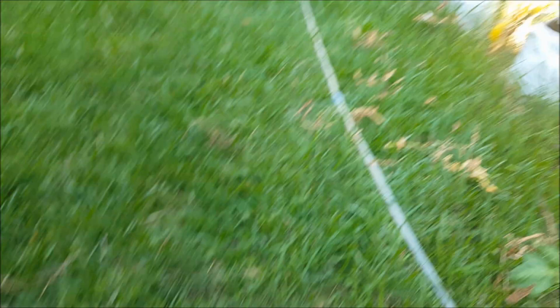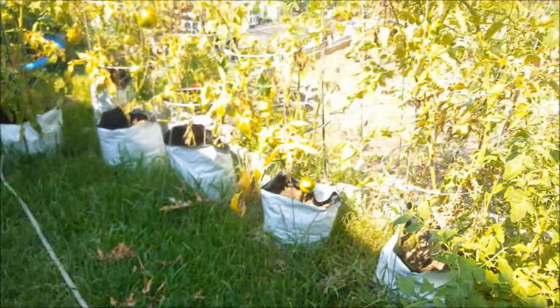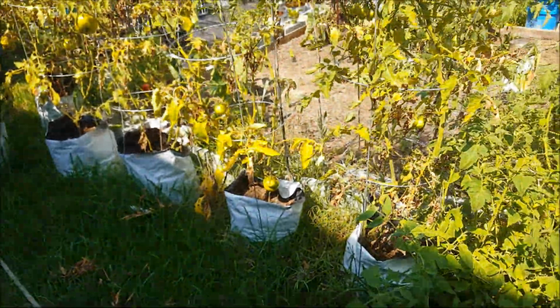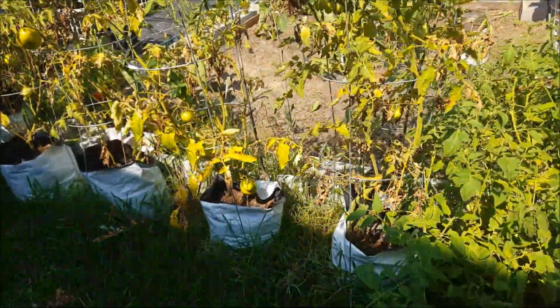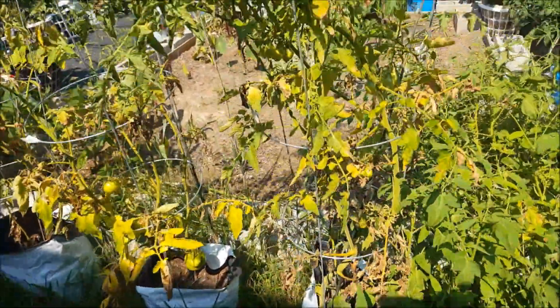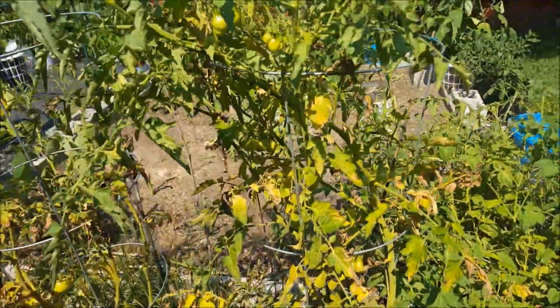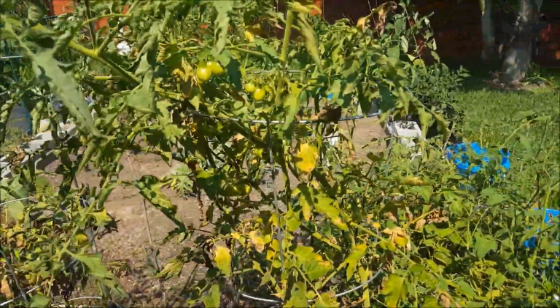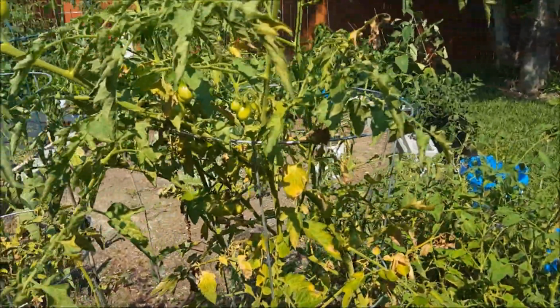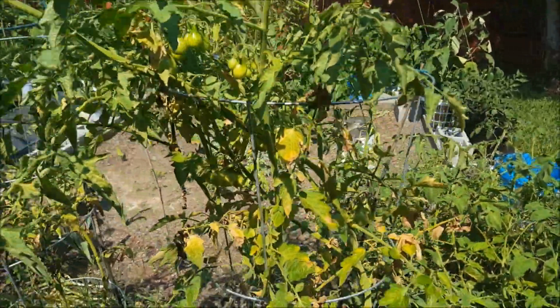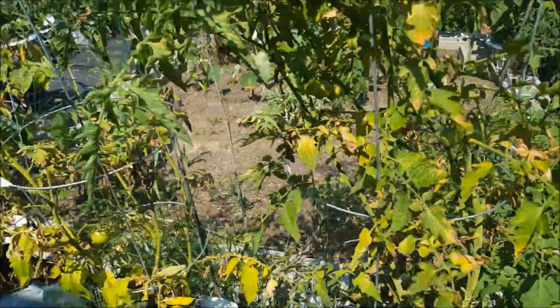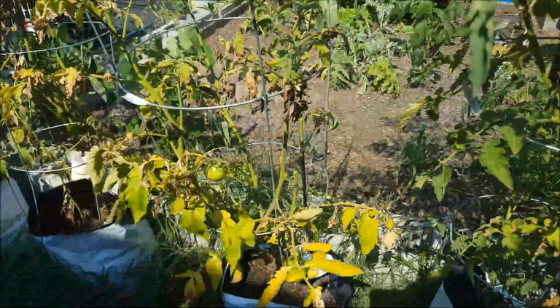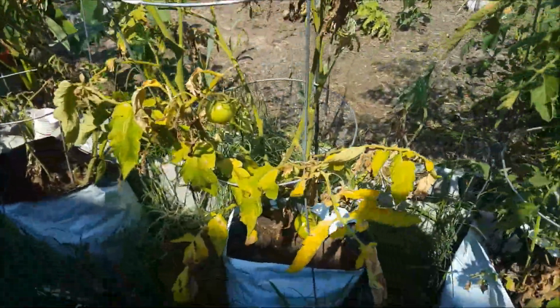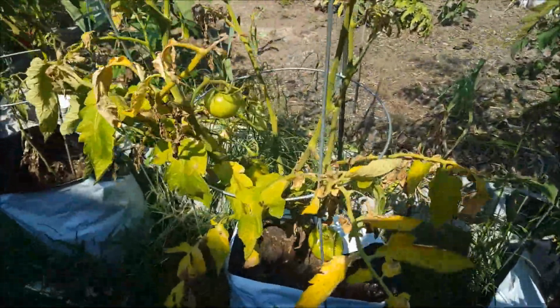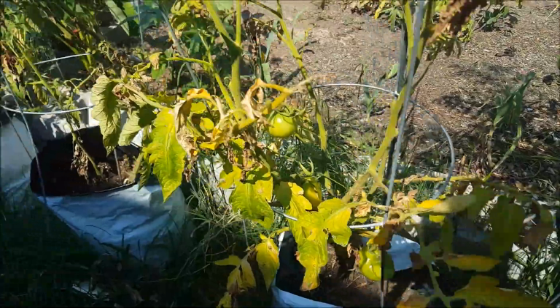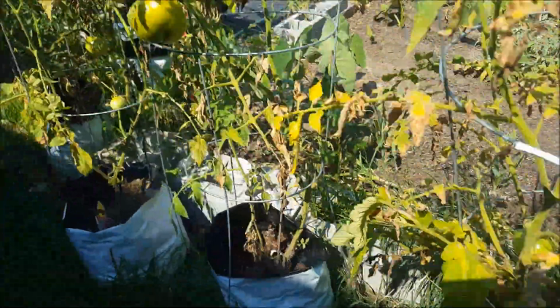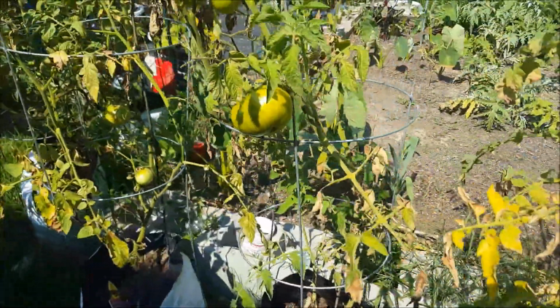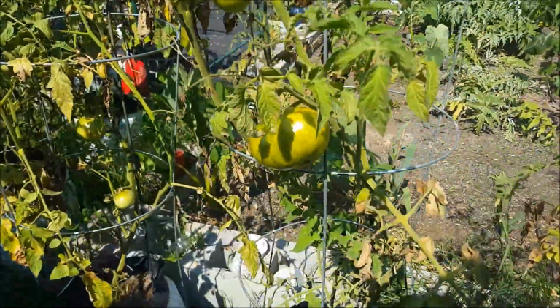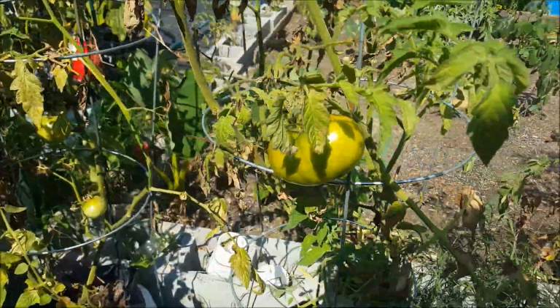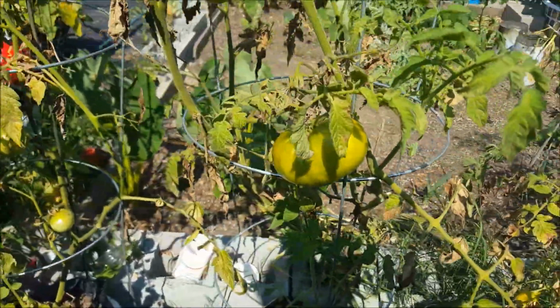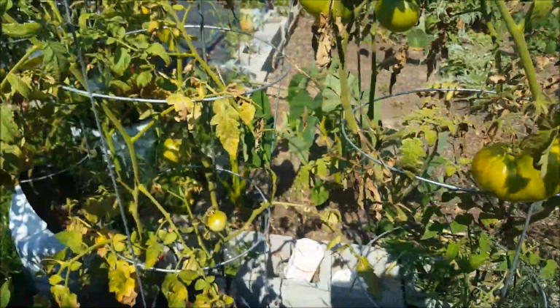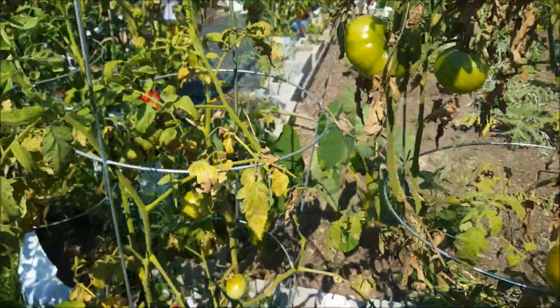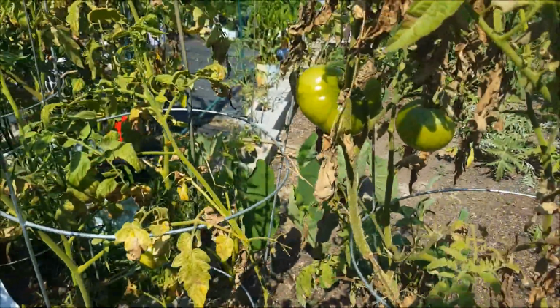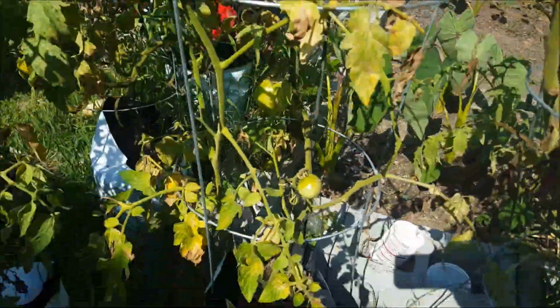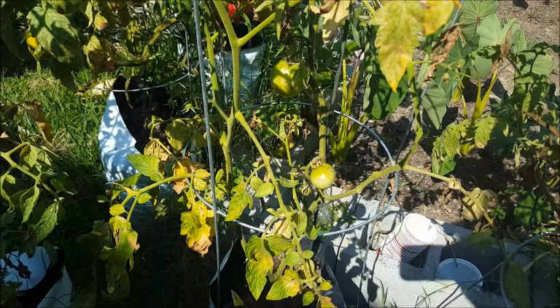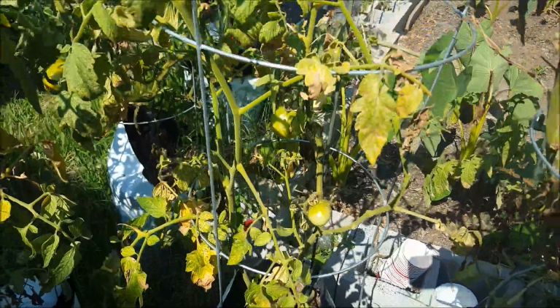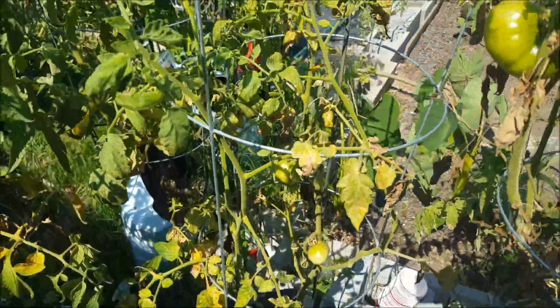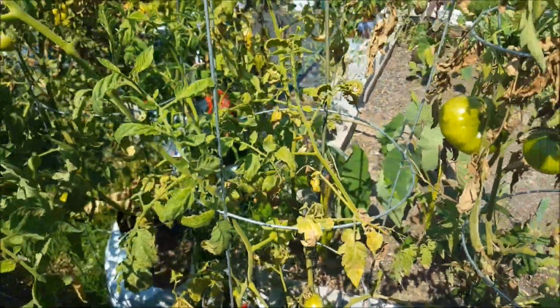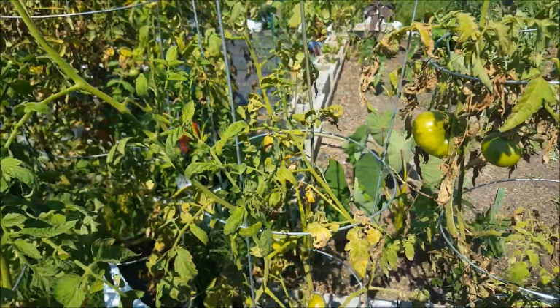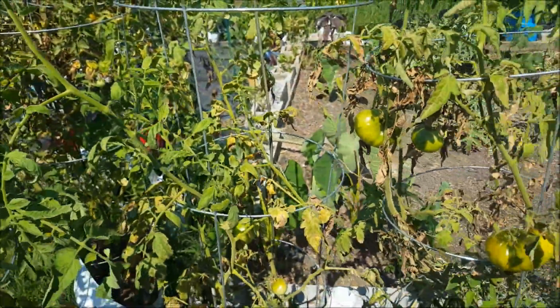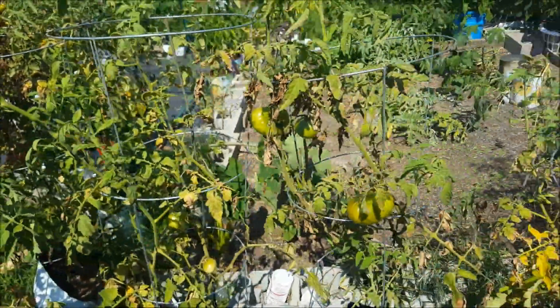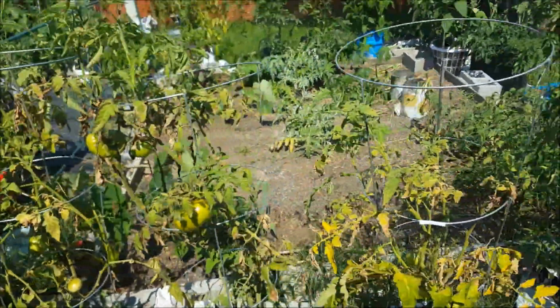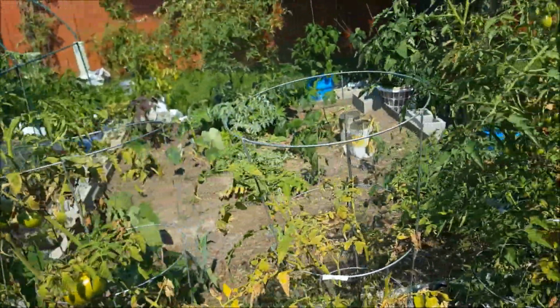I'm gonna make them turn red on the counter. As you can see over here, there are so many tomatoes that are all ready to be harvested — they're green color at the moment, but soon they're gonna be ready to pick.